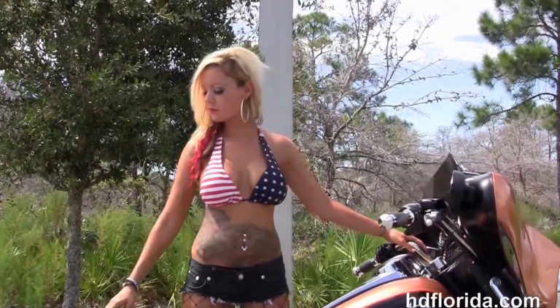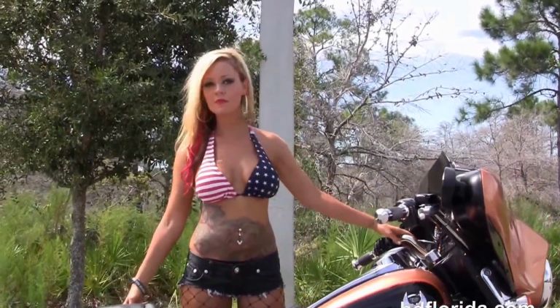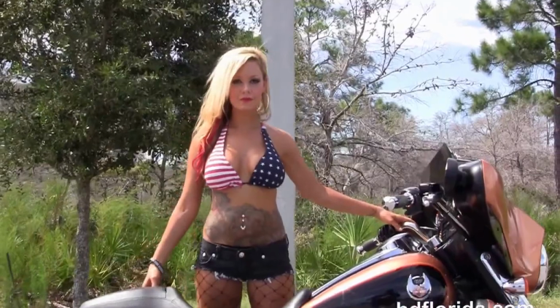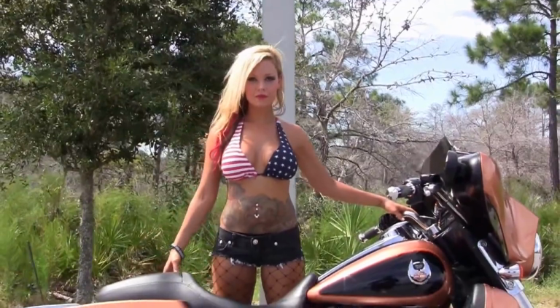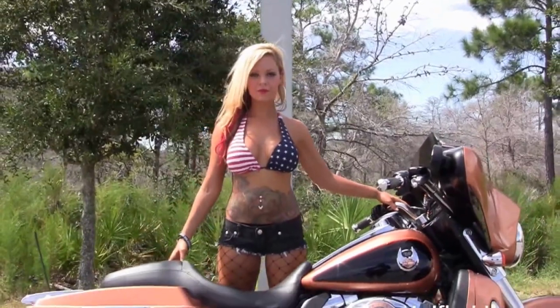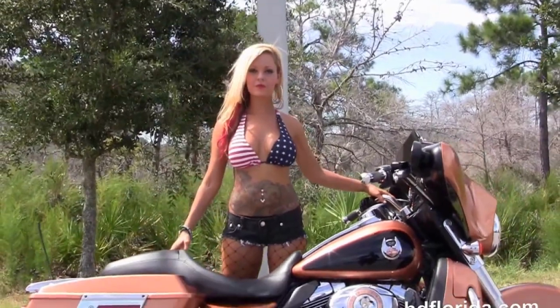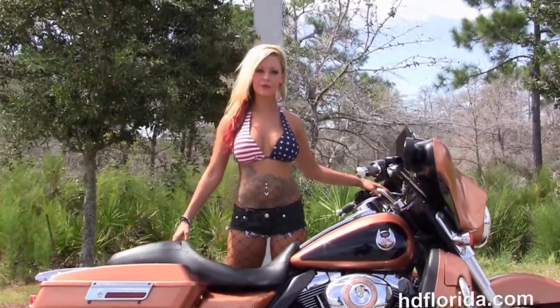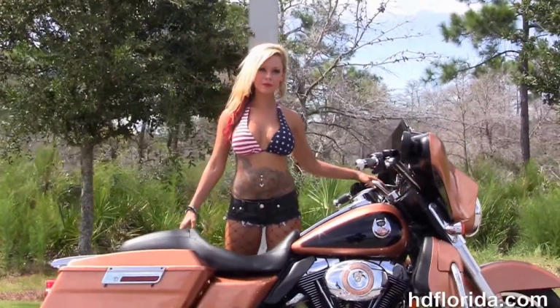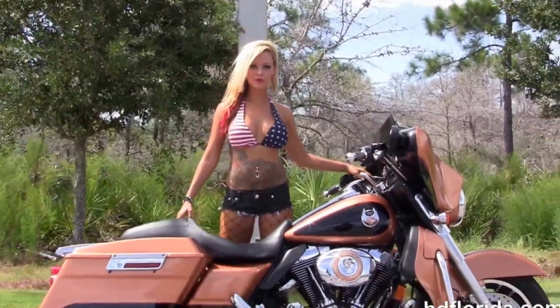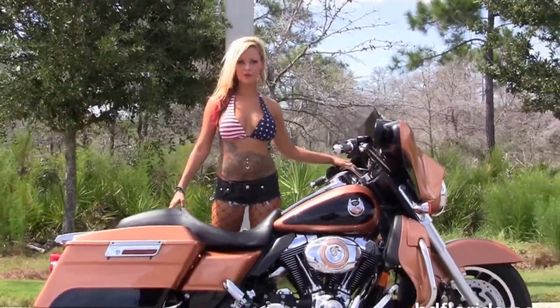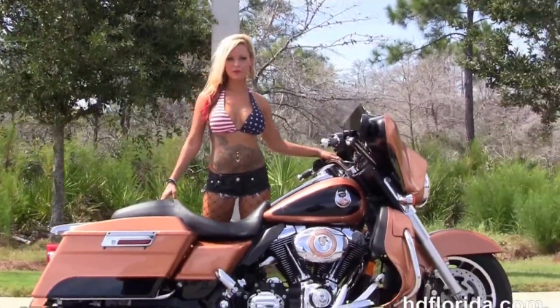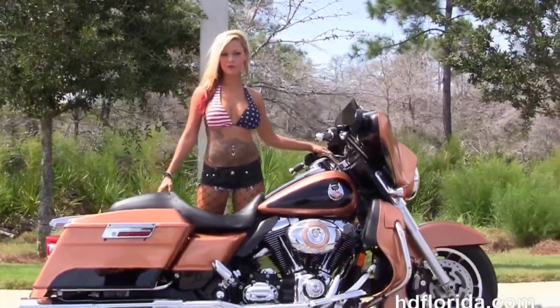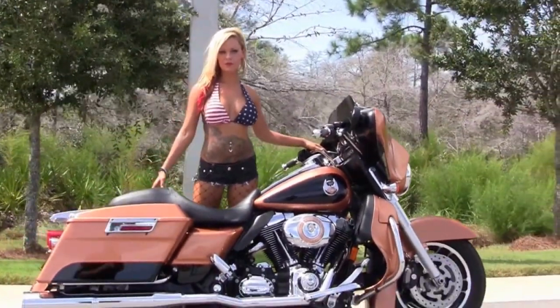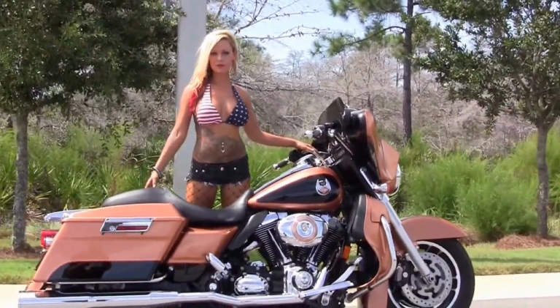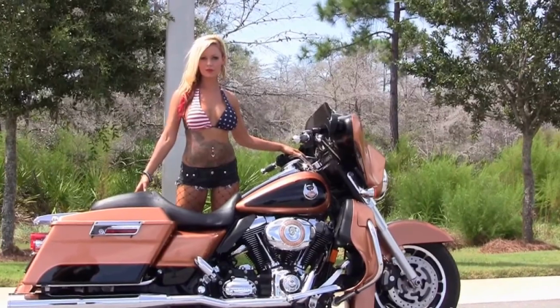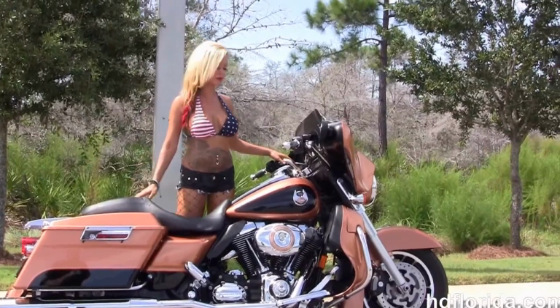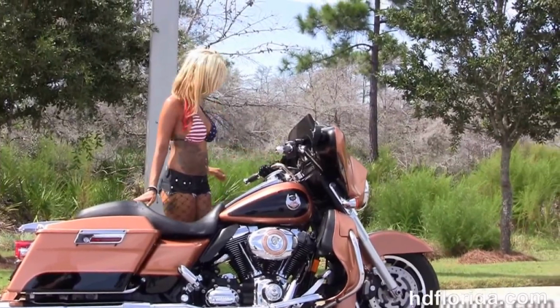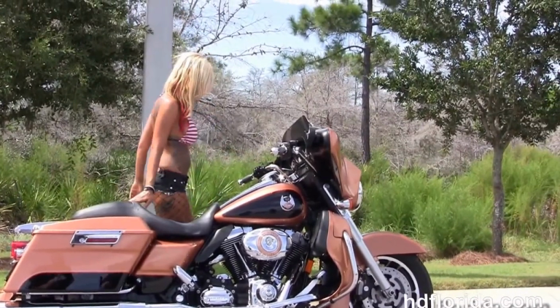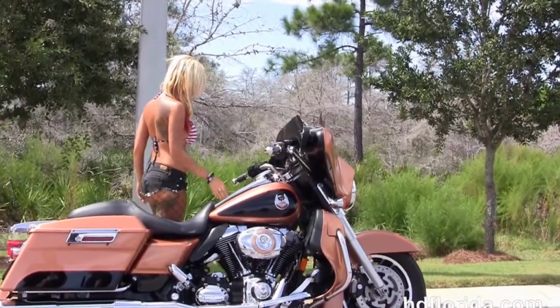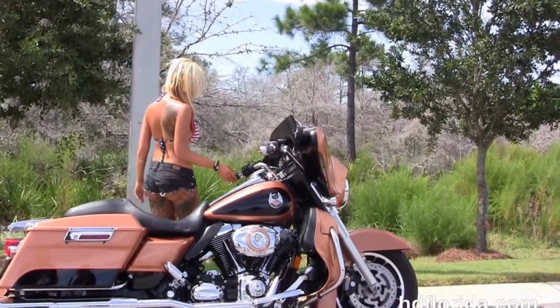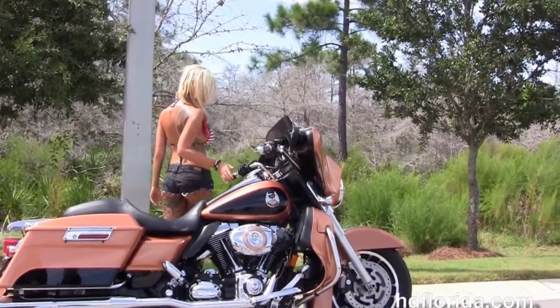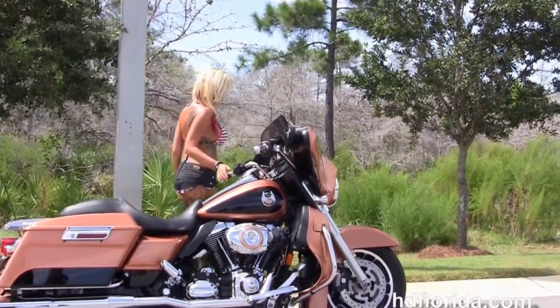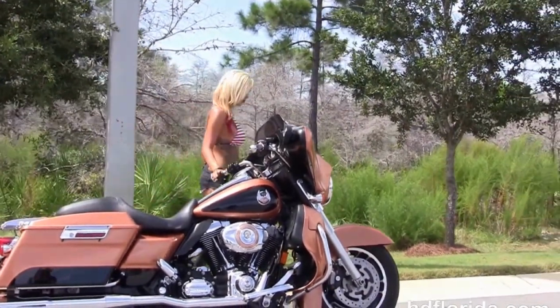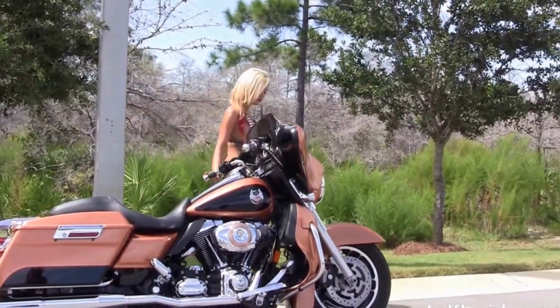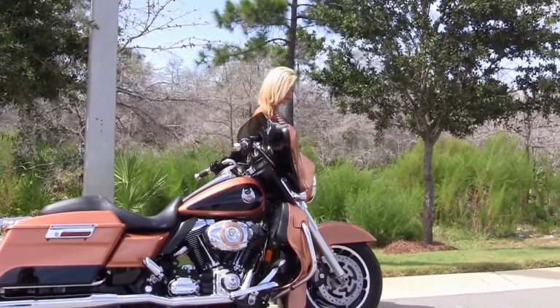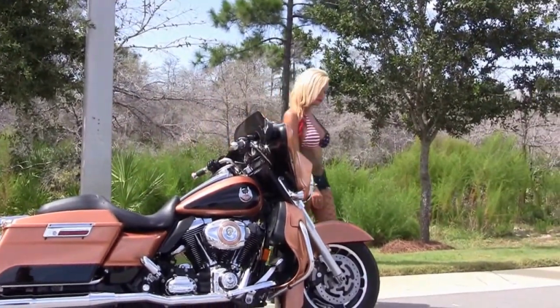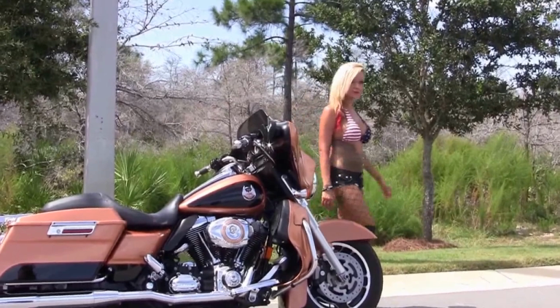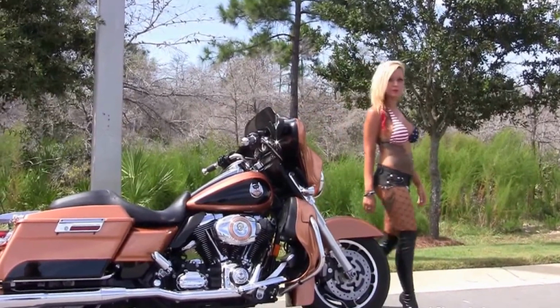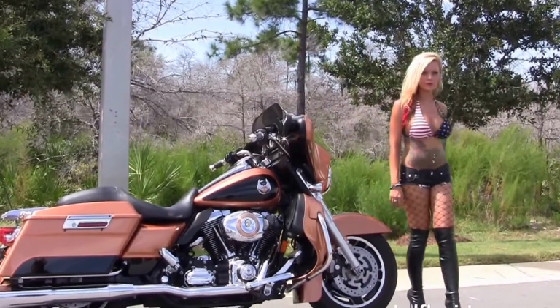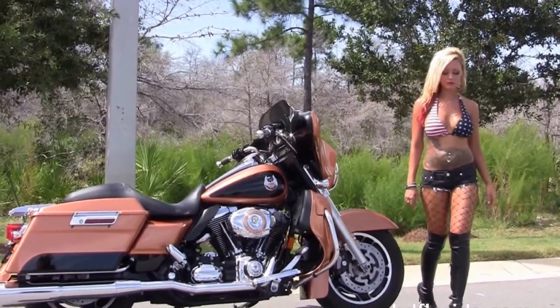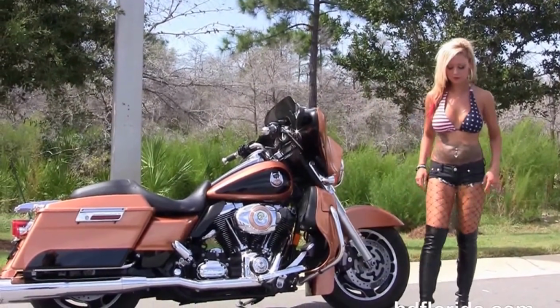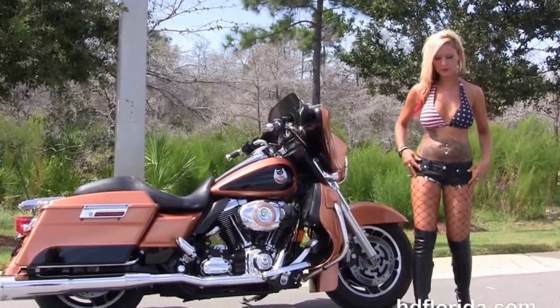Here at the world-famous Harley-Davidson of Florida, all our bikes are fully serviced and safety inspected. We take anything on trade: import motorcycles, cars, campers, trailers, boats, RVs, ATVs — you name it, we take it, as long as we don't have to feed it. We are rated number one in customer service.